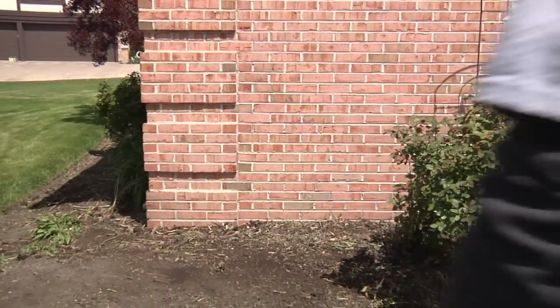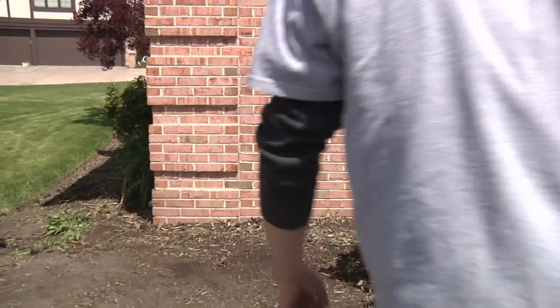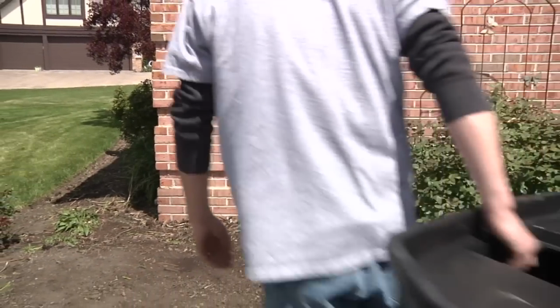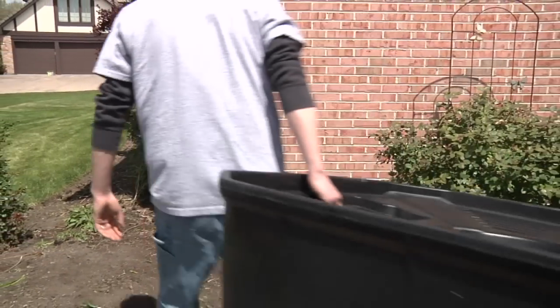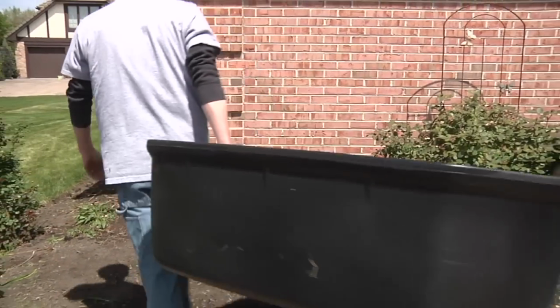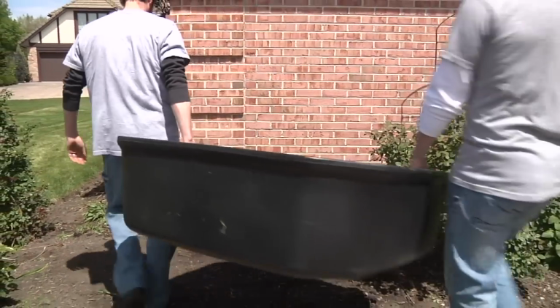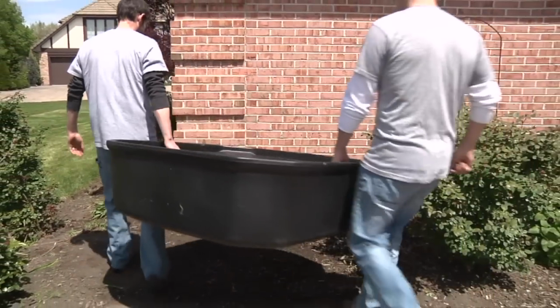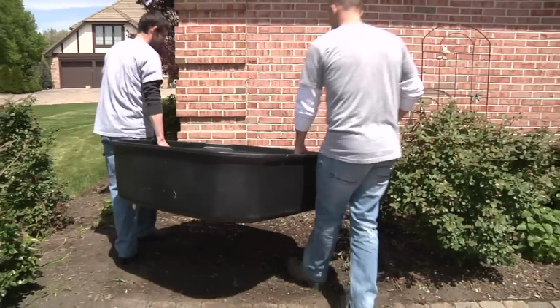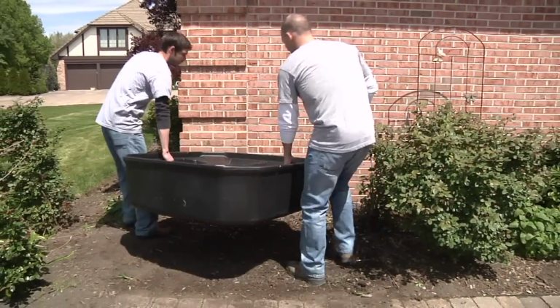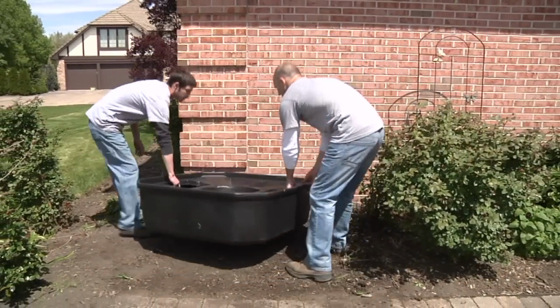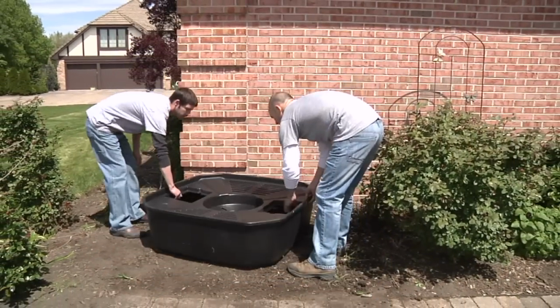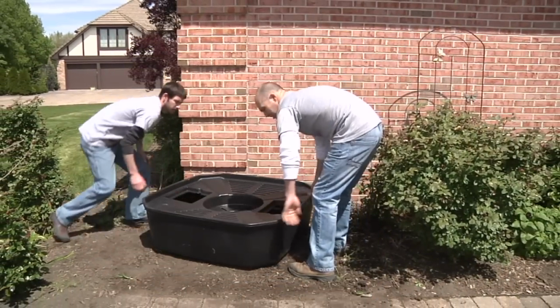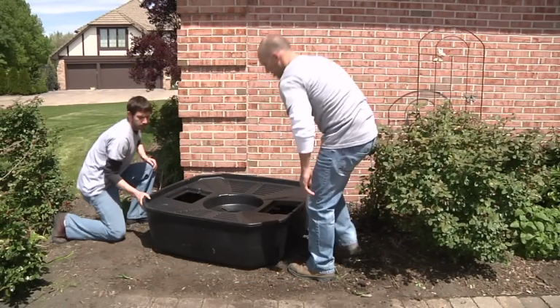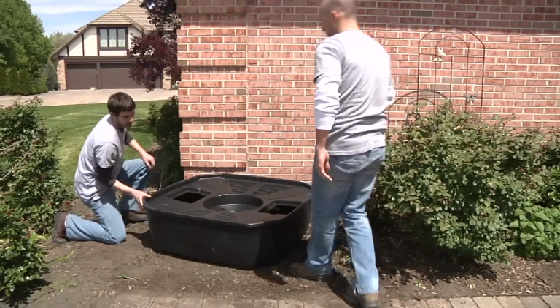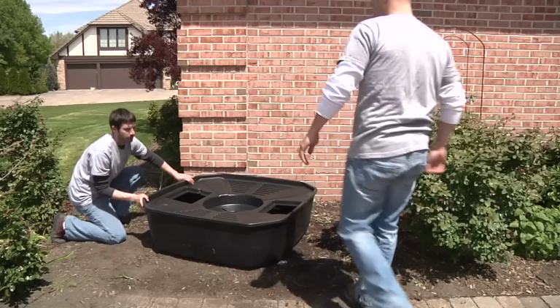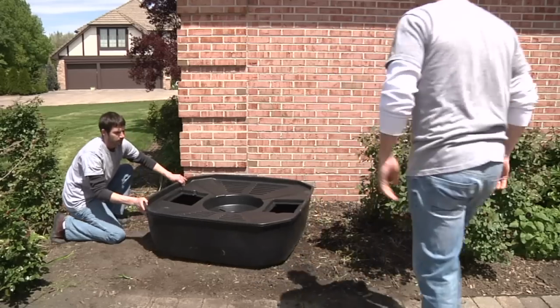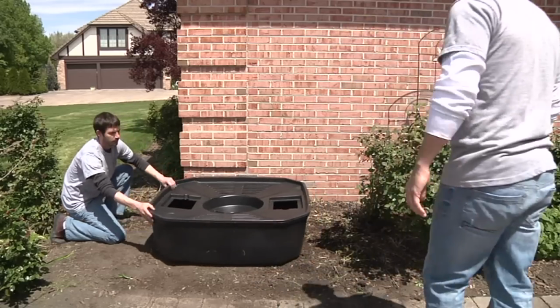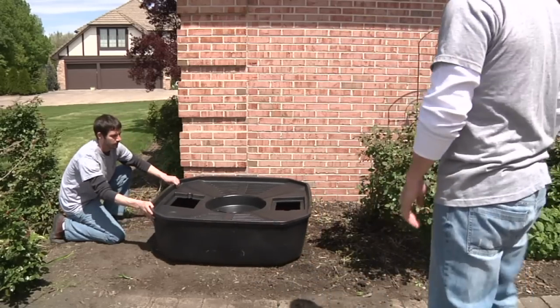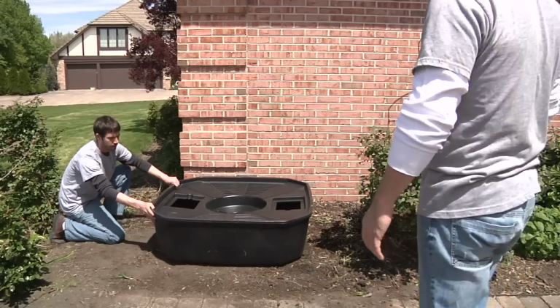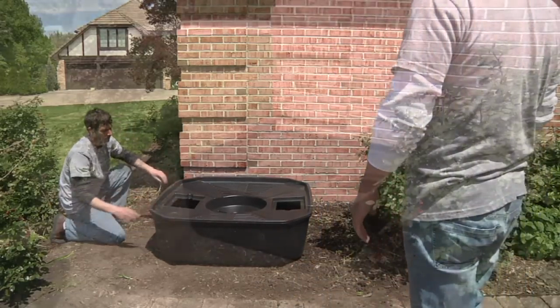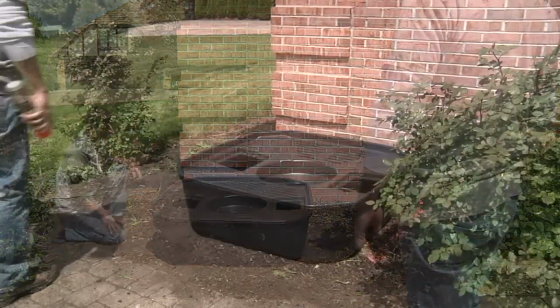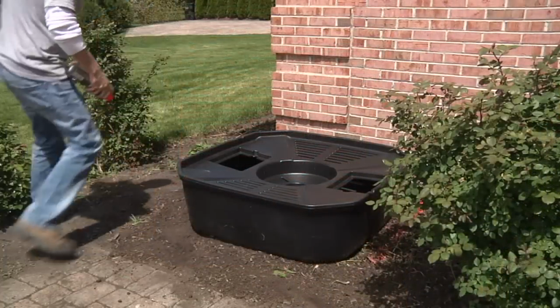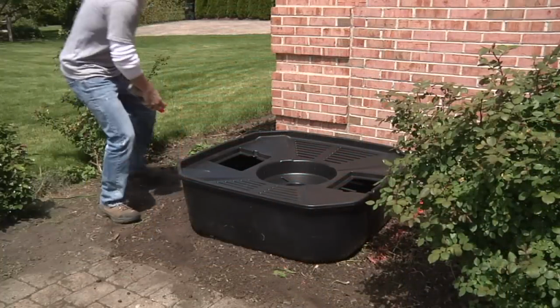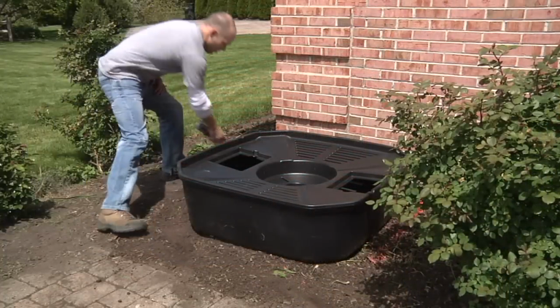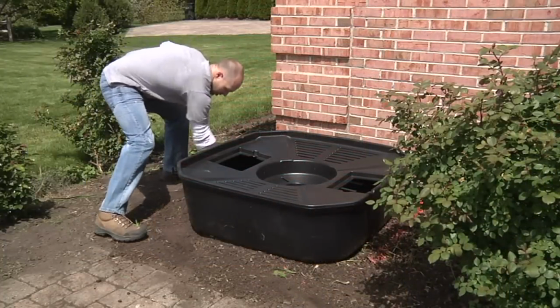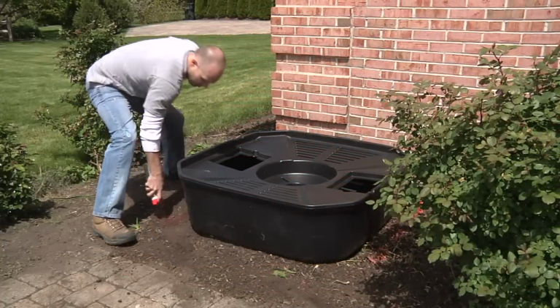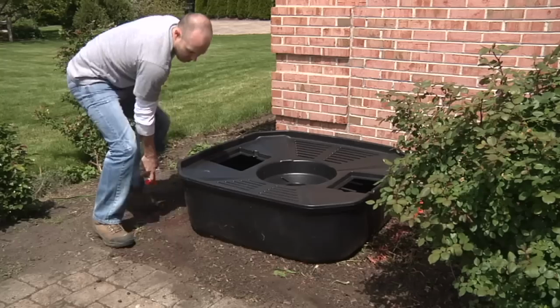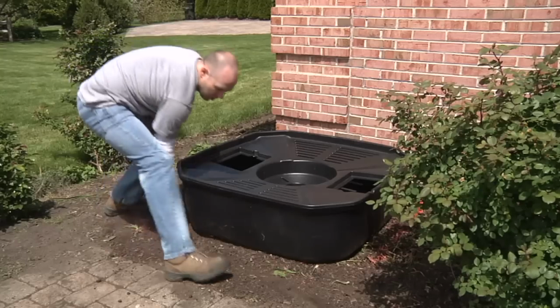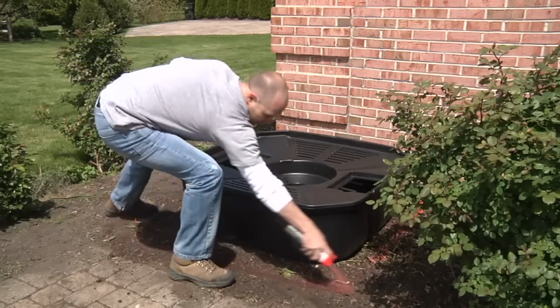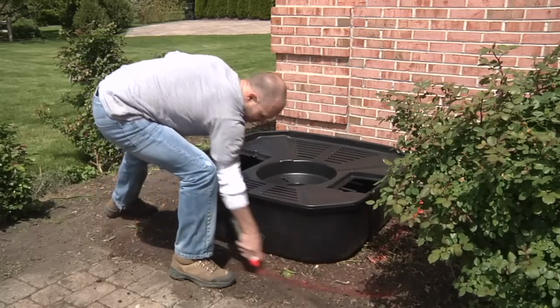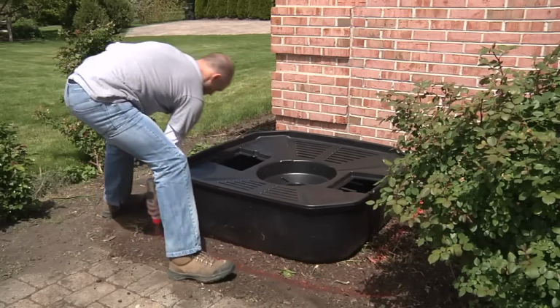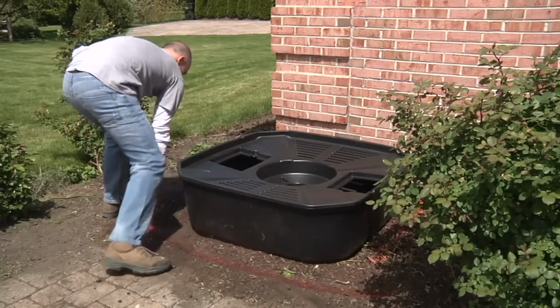The first step to installing a fountainscape using the AquaBasin system is to determine a location for your new water feature. Using a can of marking paint, spray an outline of the basin to use as a guide for excavation.